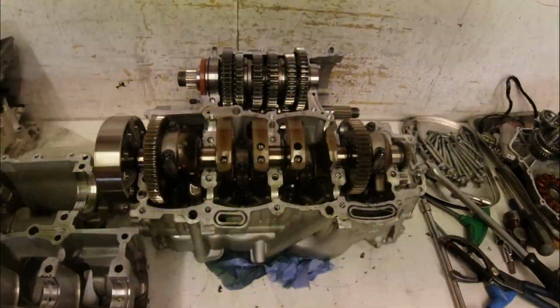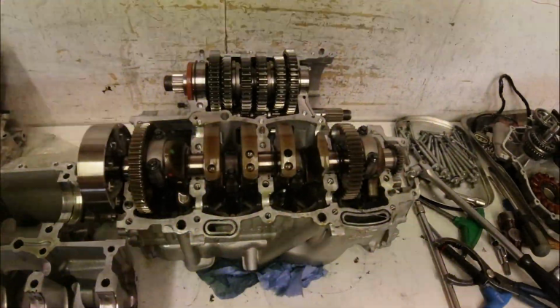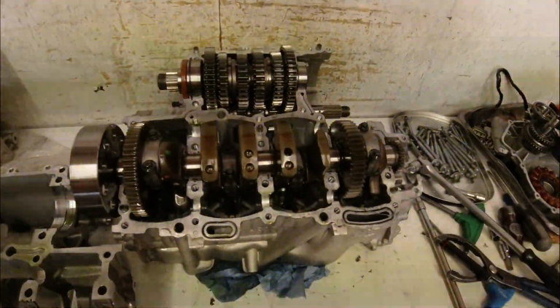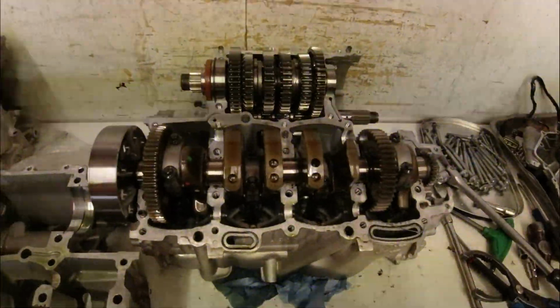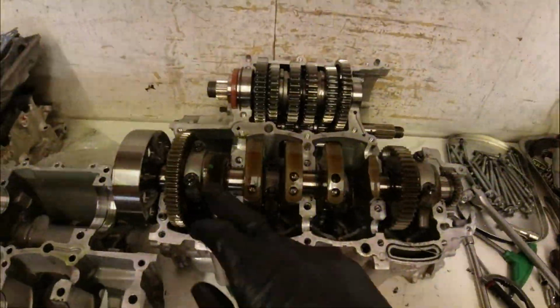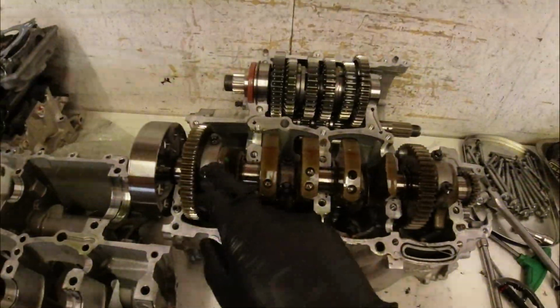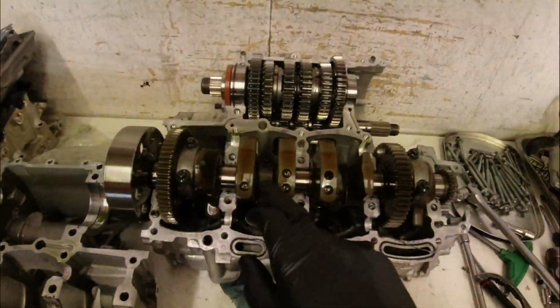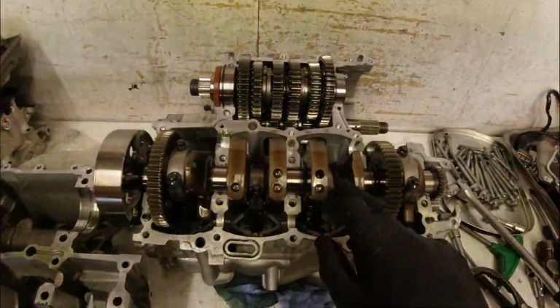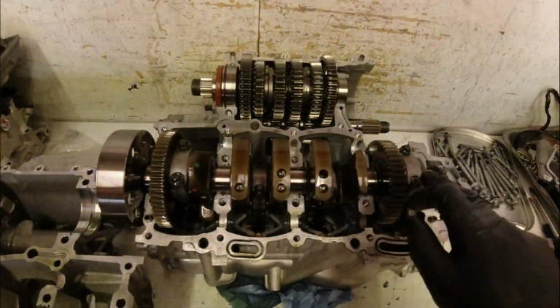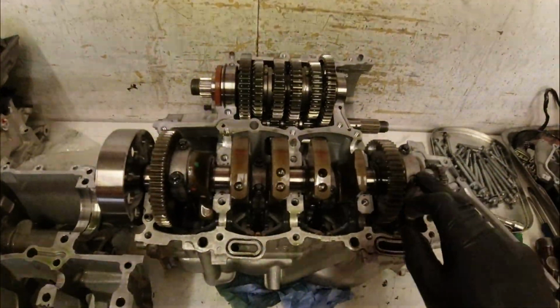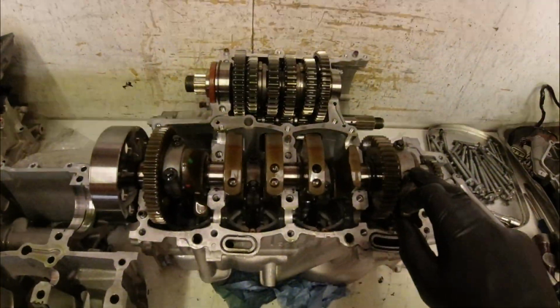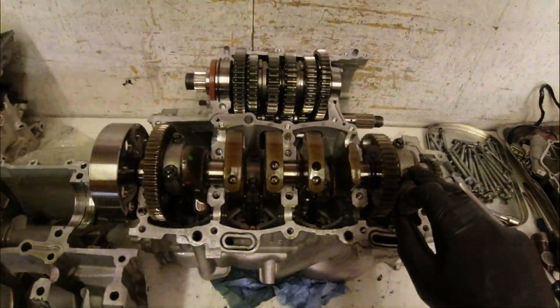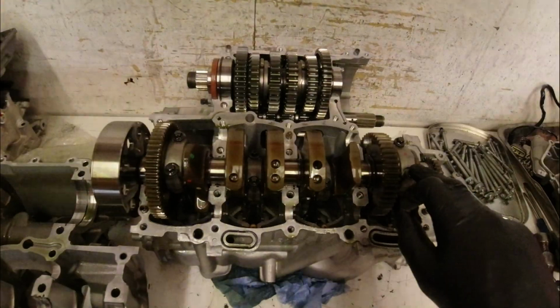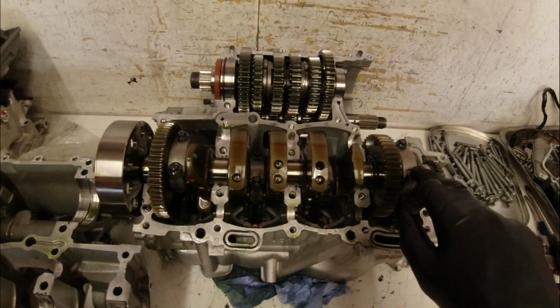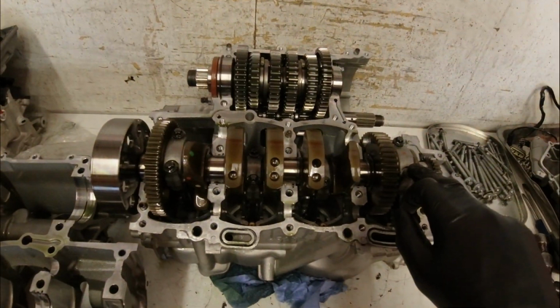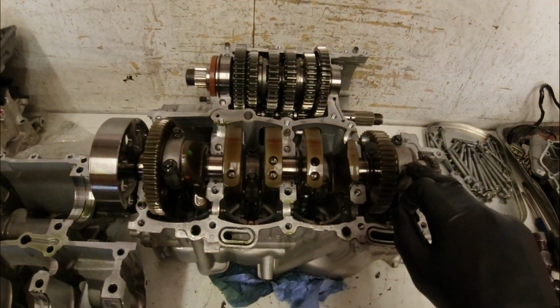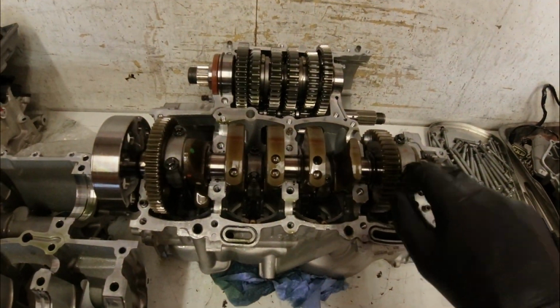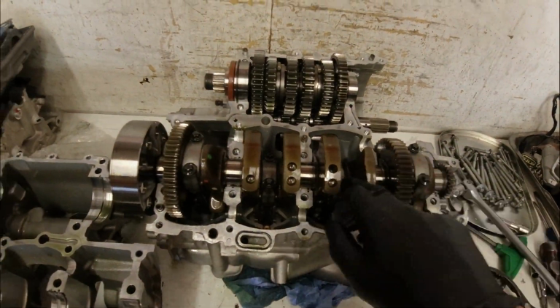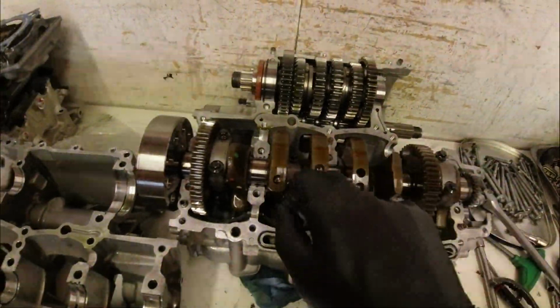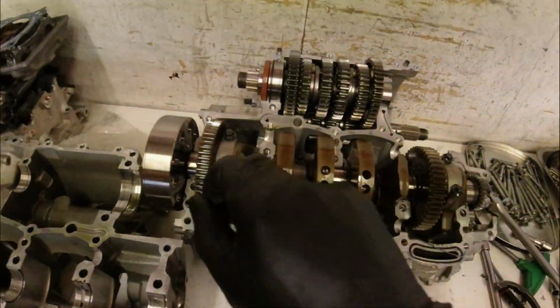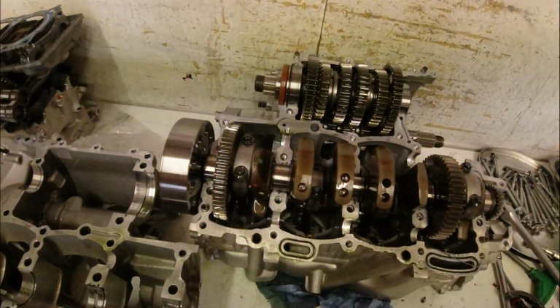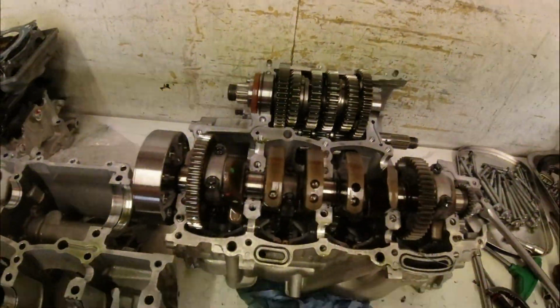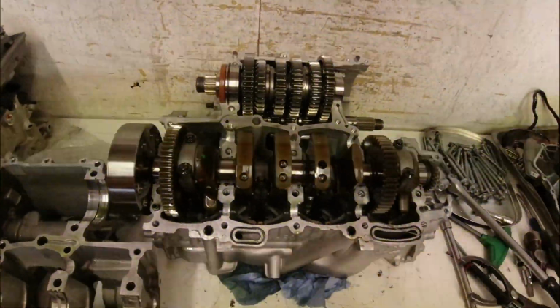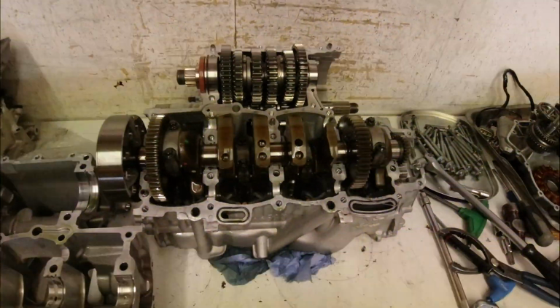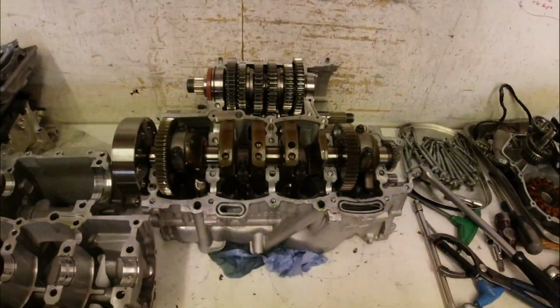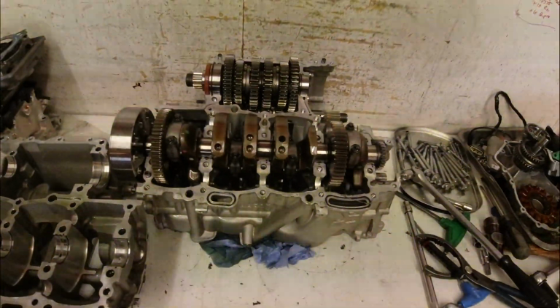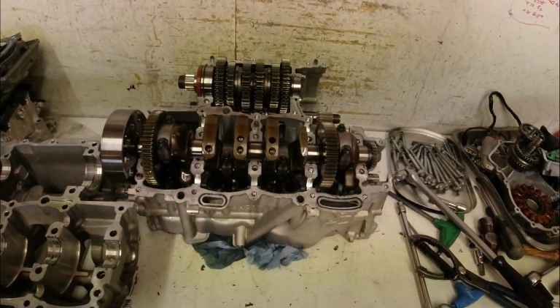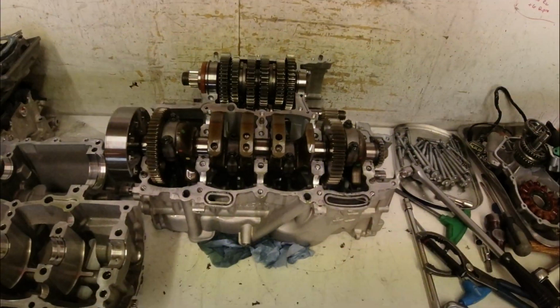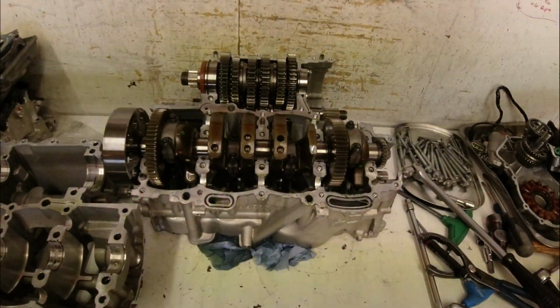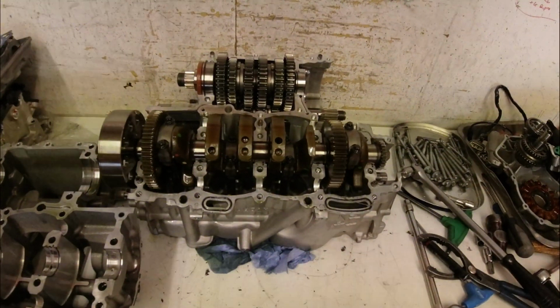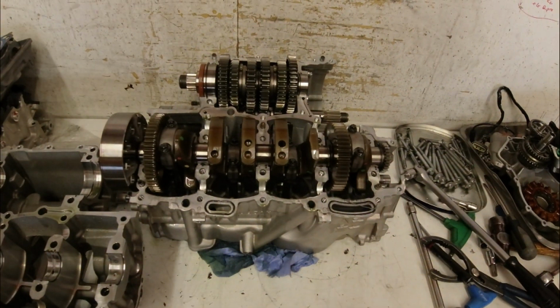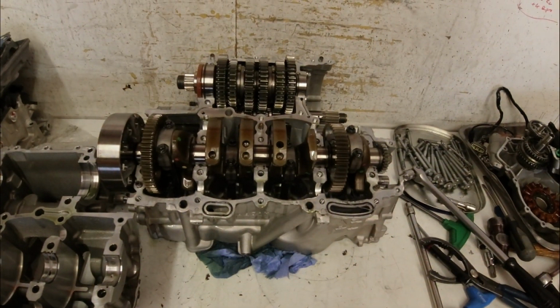The next thing I'm going to do is split the conrod caps by taking the screws out, take them apart, and check all the big end shells.